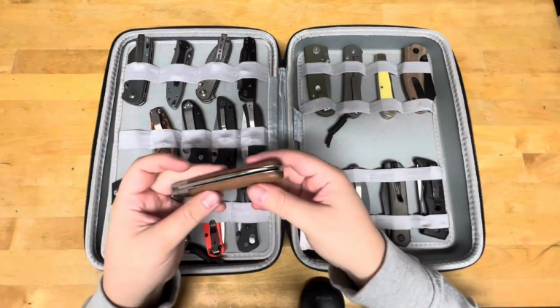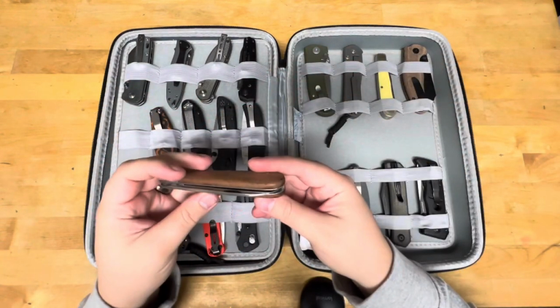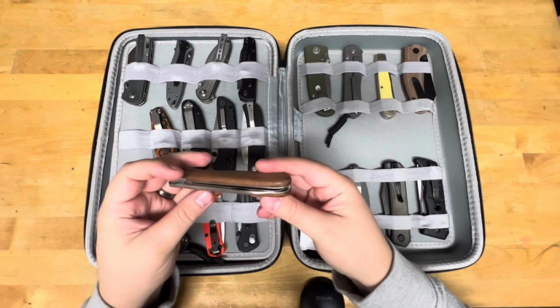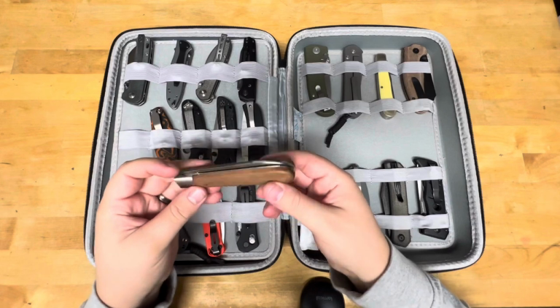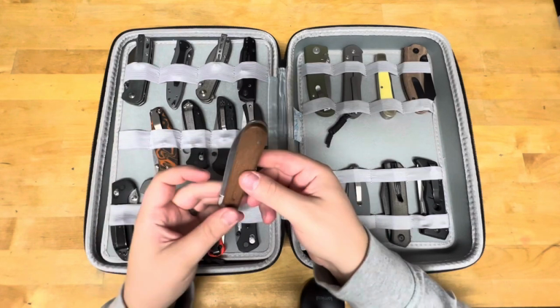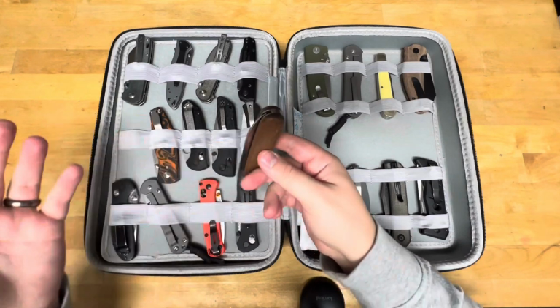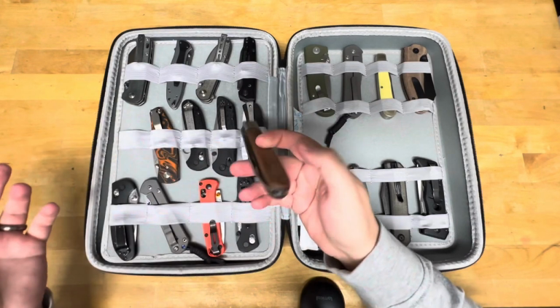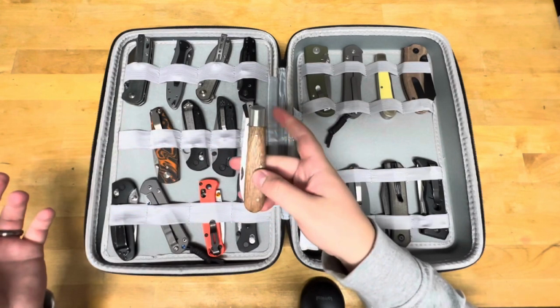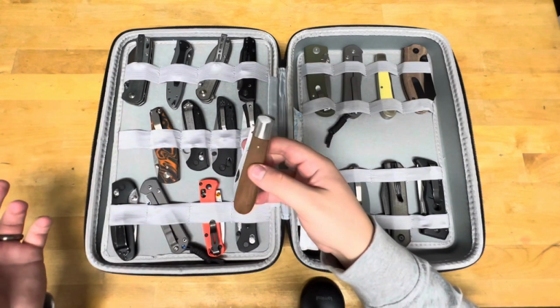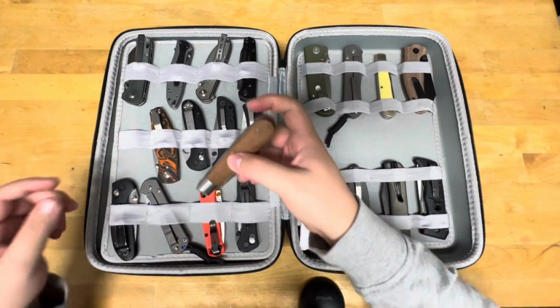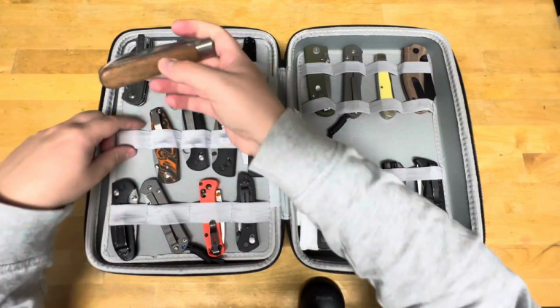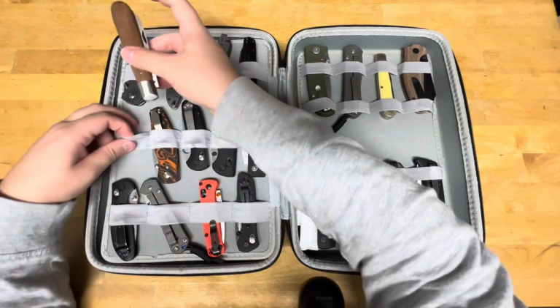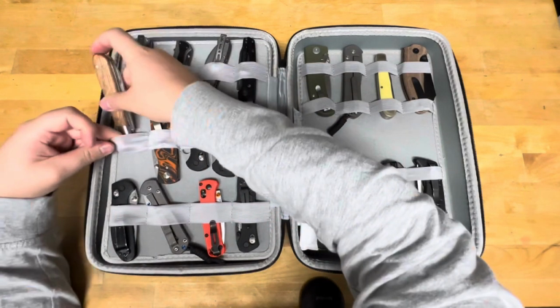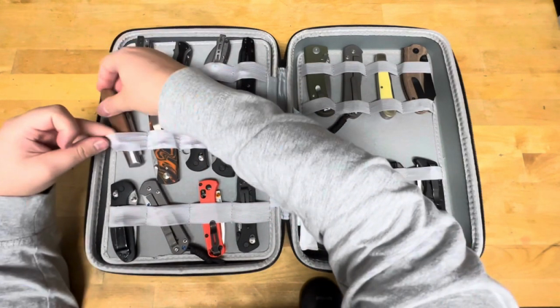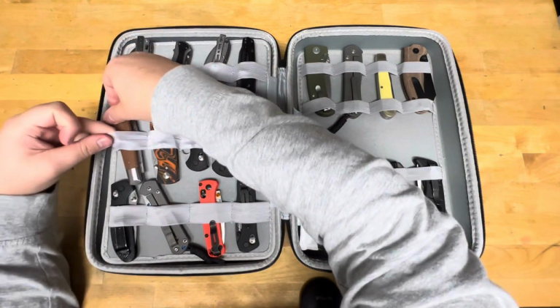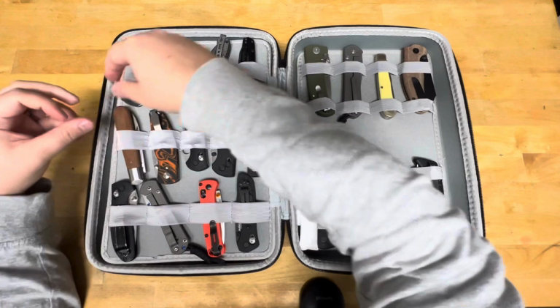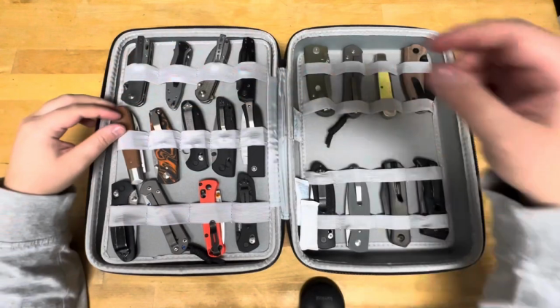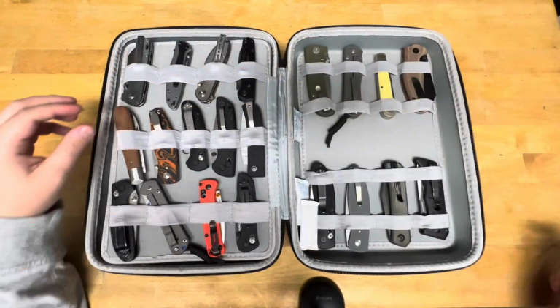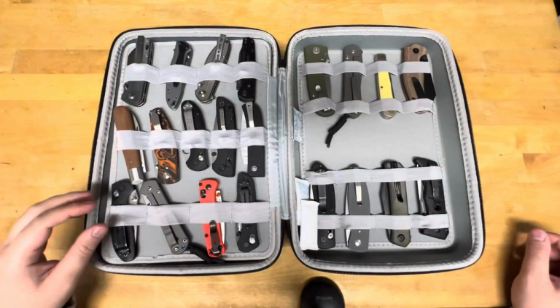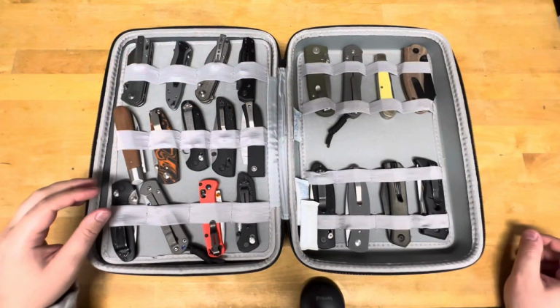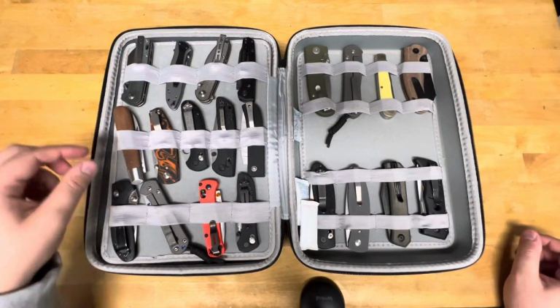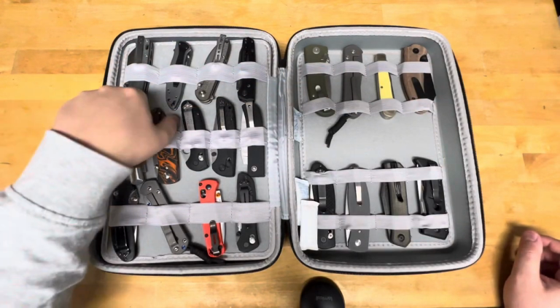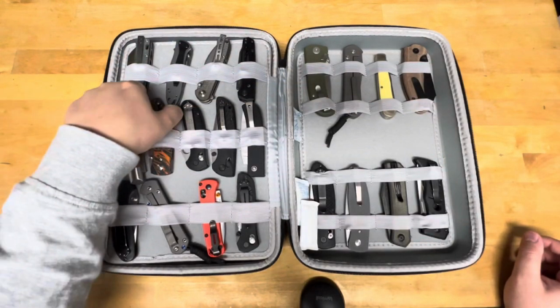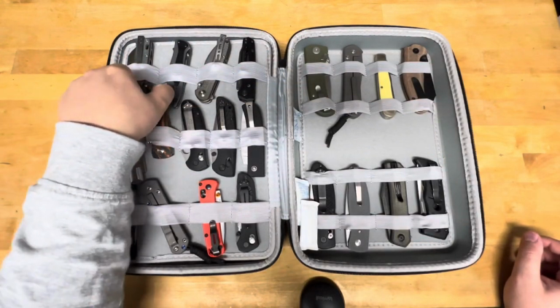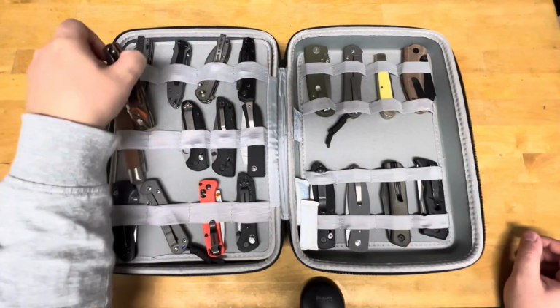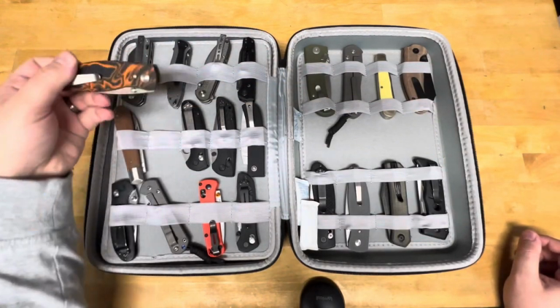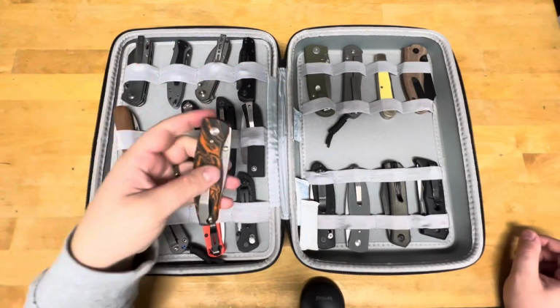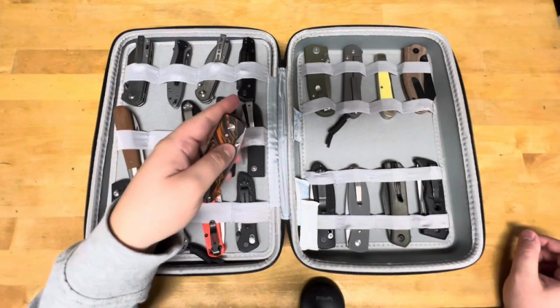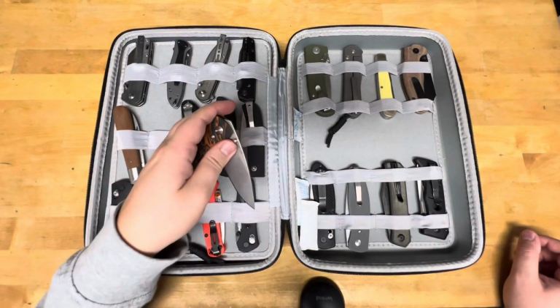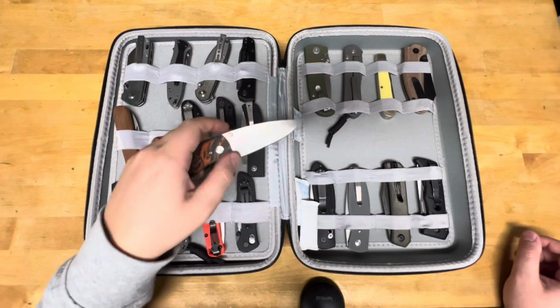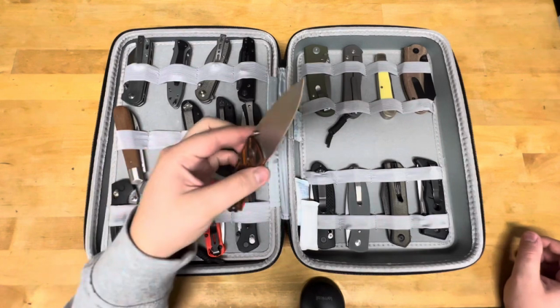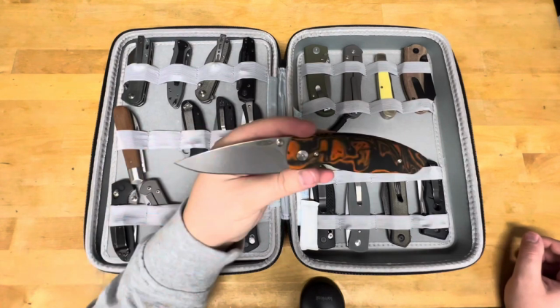But the fit and finish is still amazing on these guys. I just EDCI everything on them — everything. This is my TRM Neutron 2.